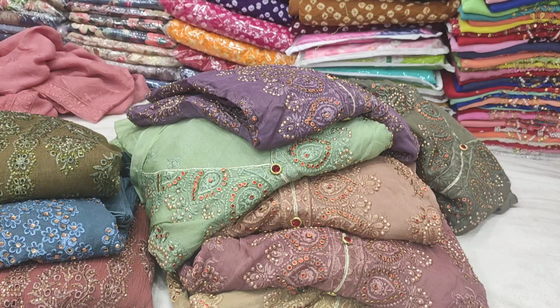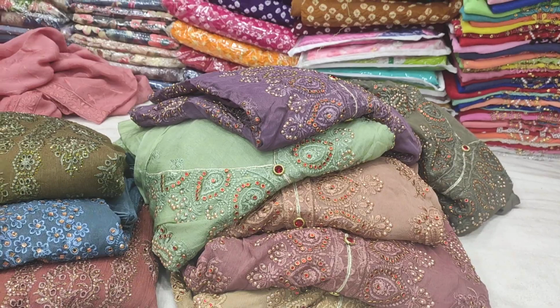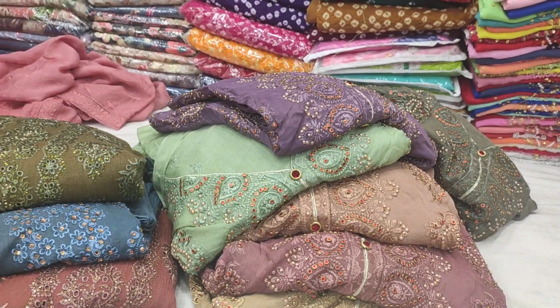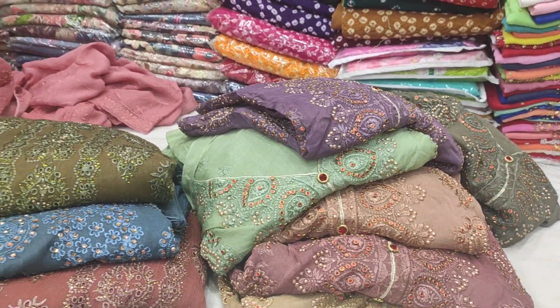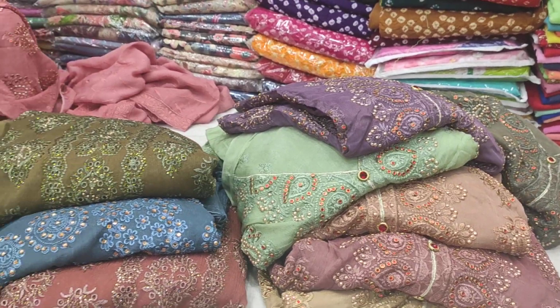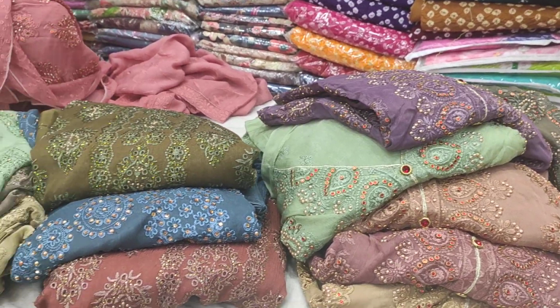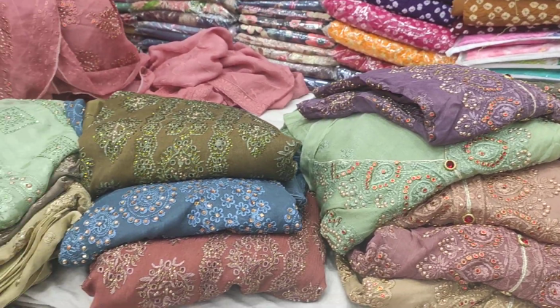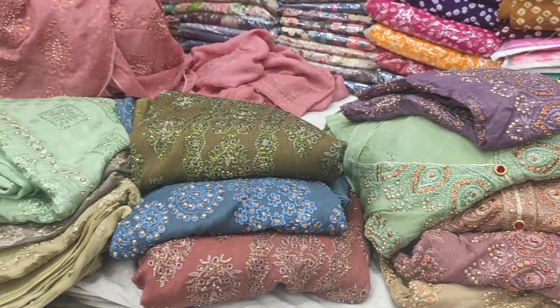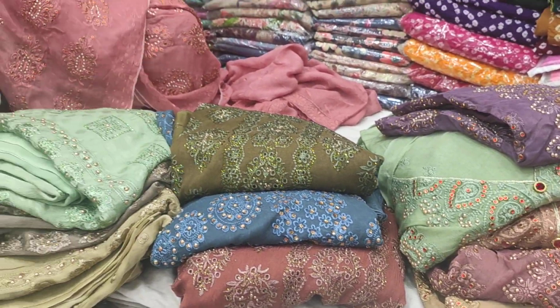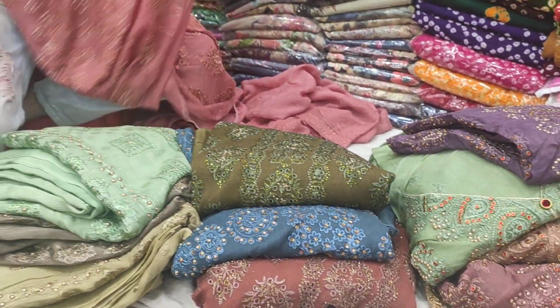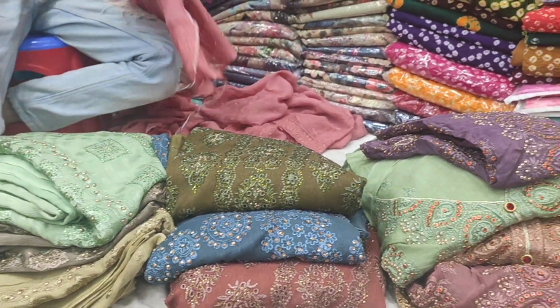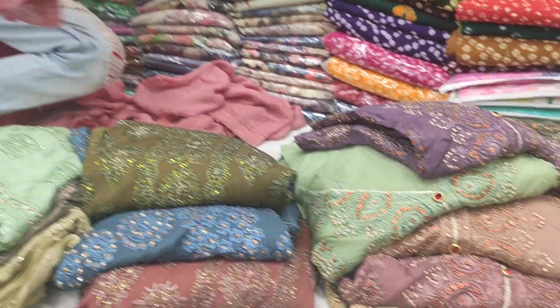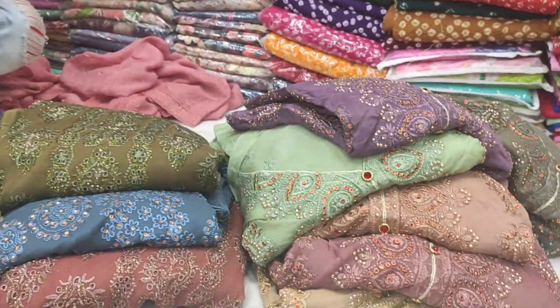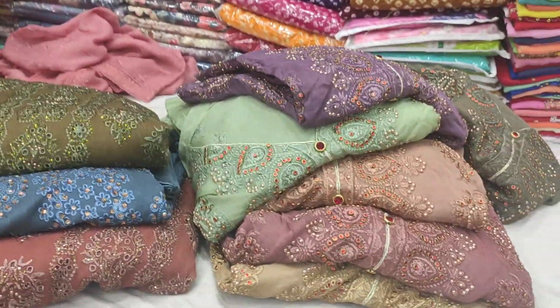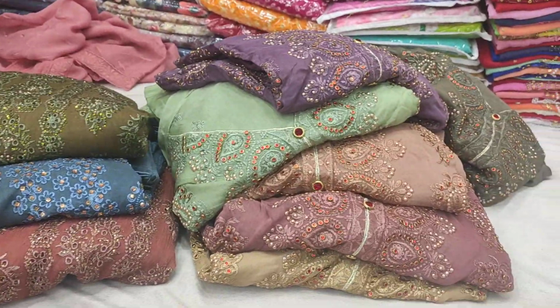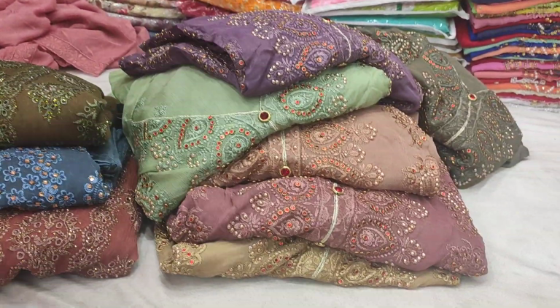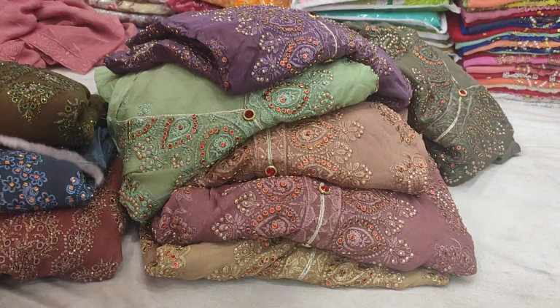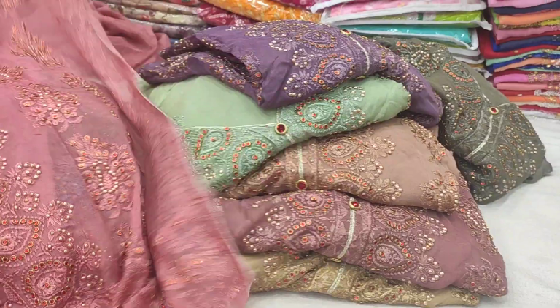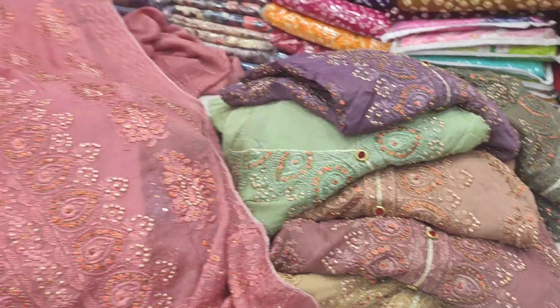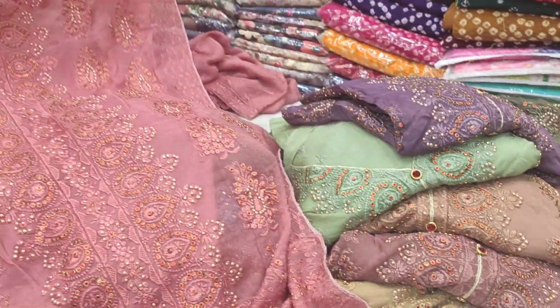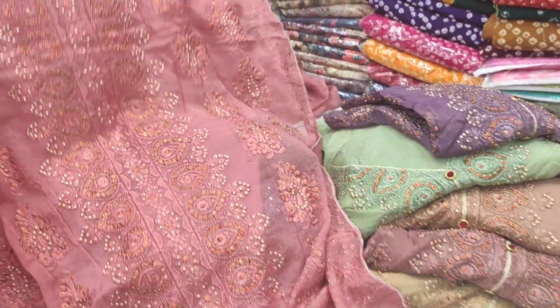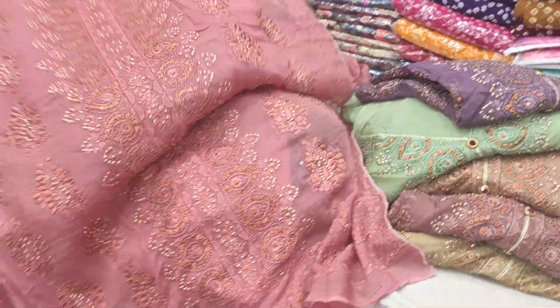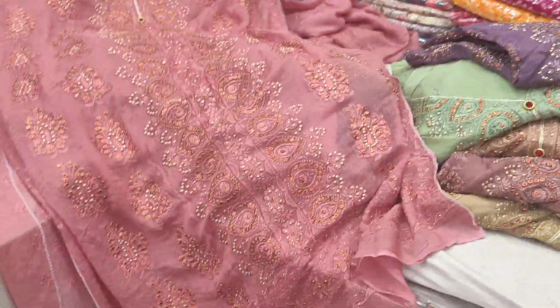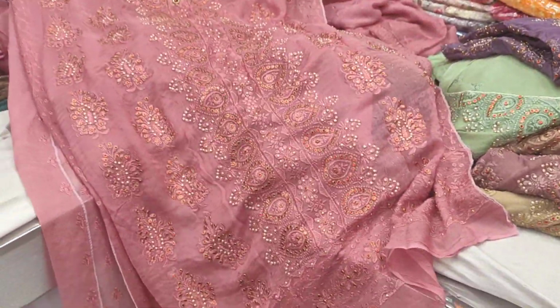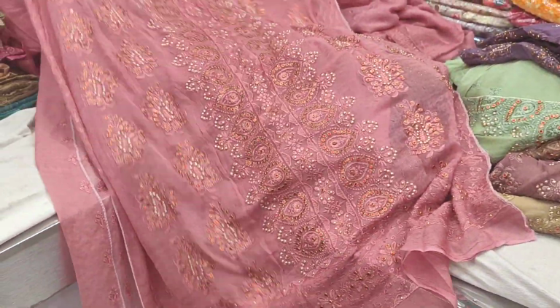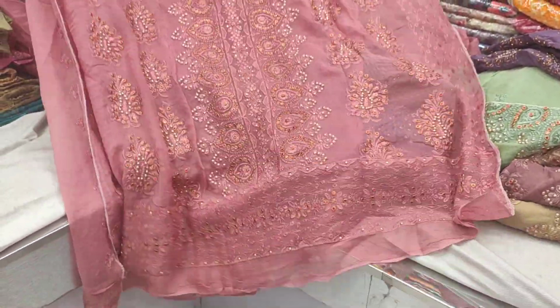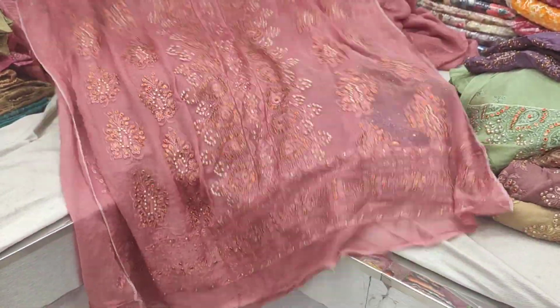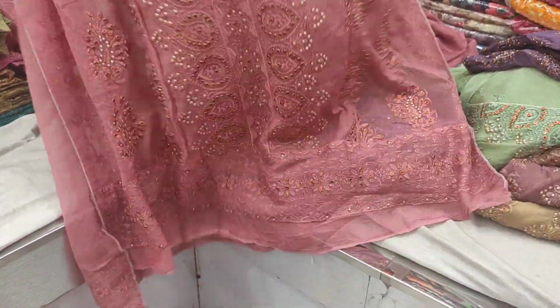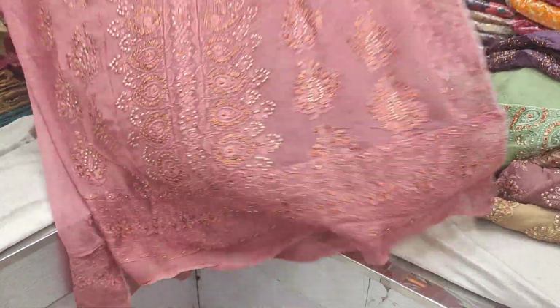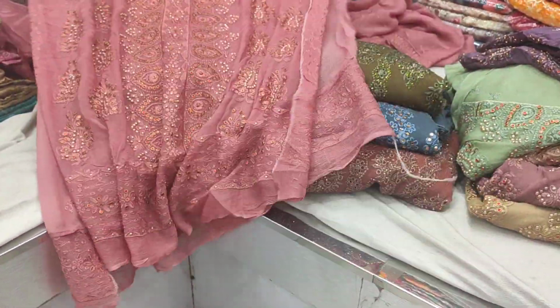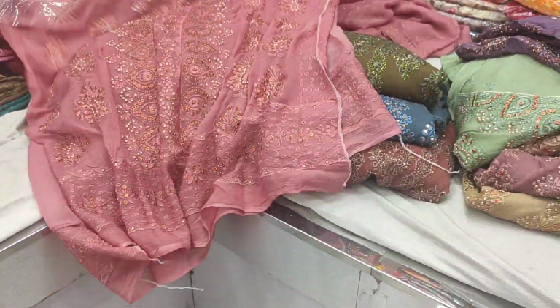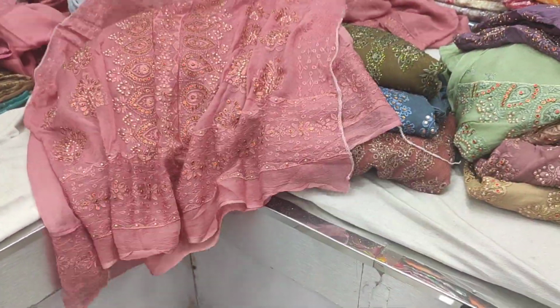Hello everyone, welcome back to my channel. This is the 912 tripies. If you look at the colors, you can see the colors.